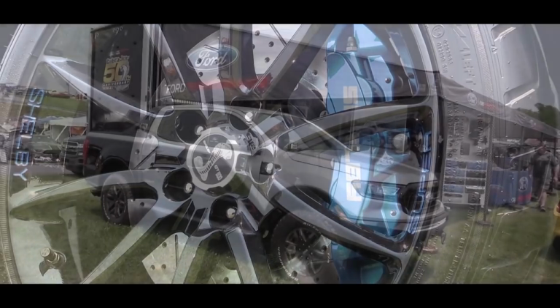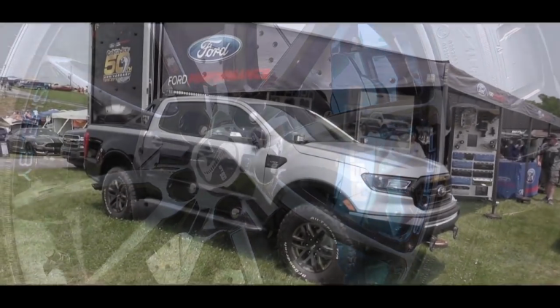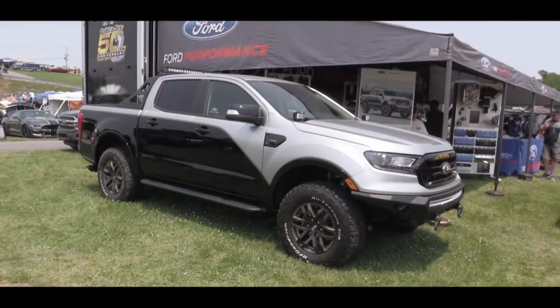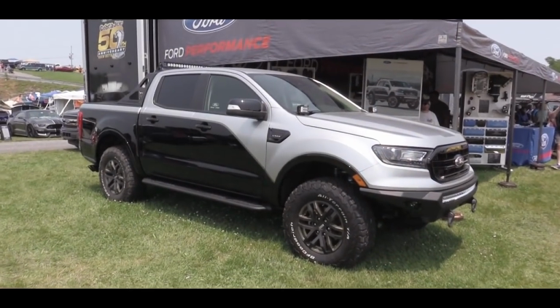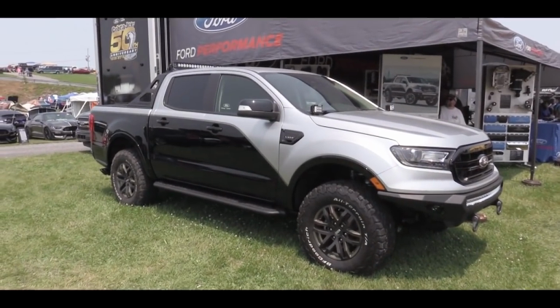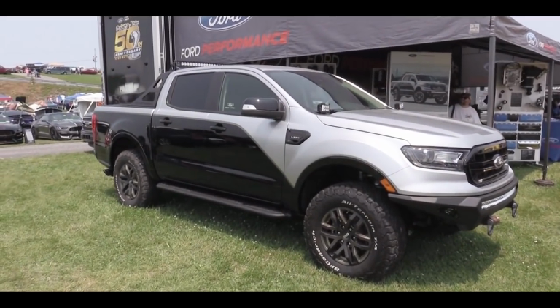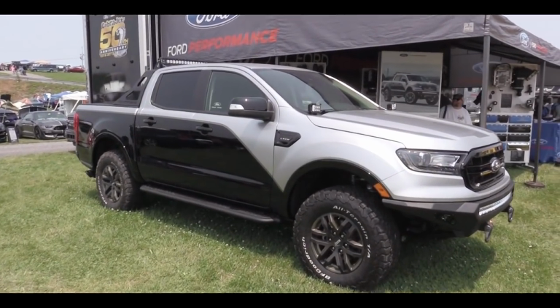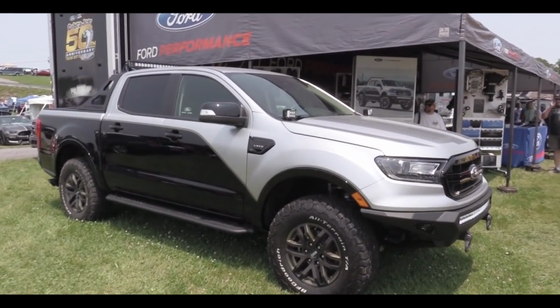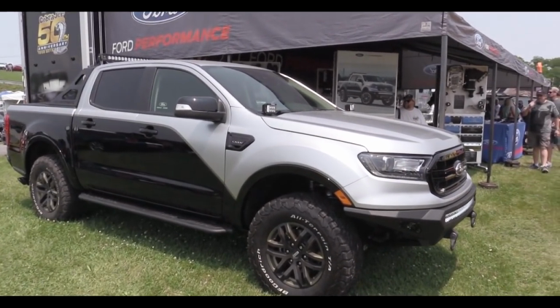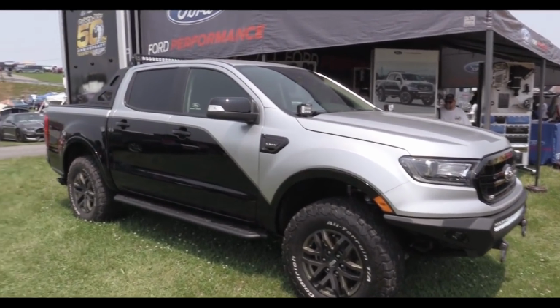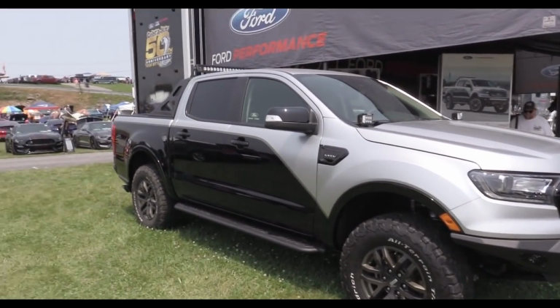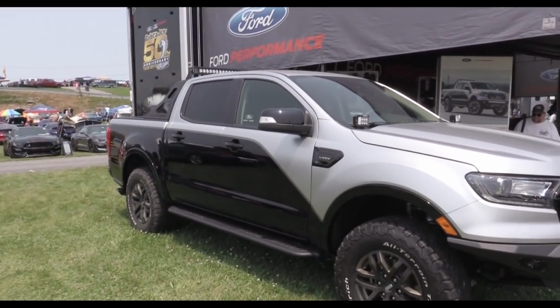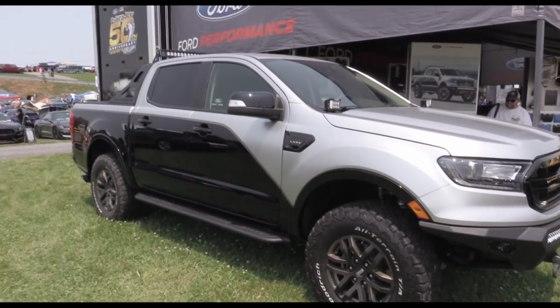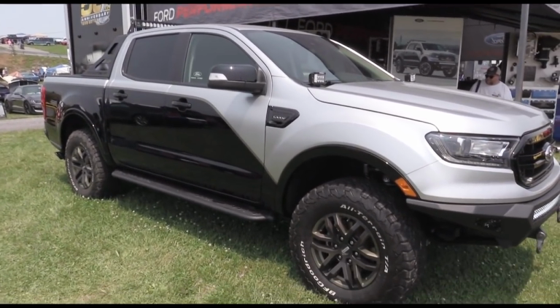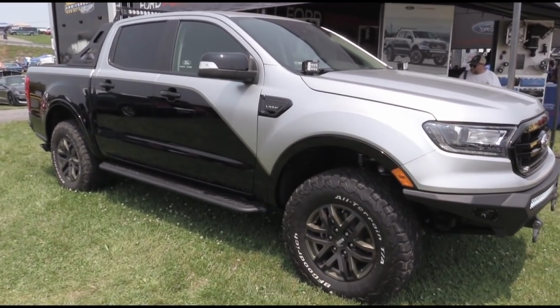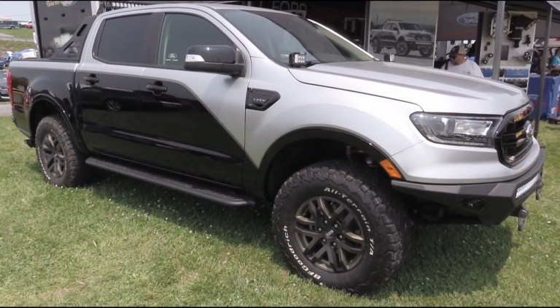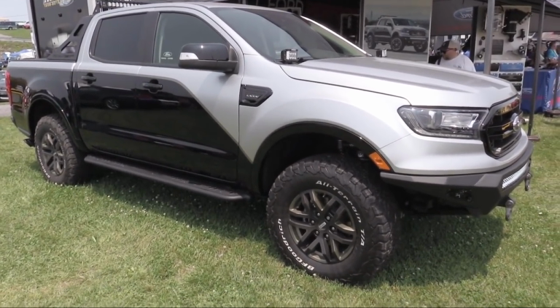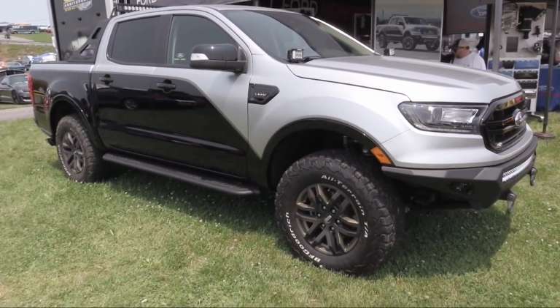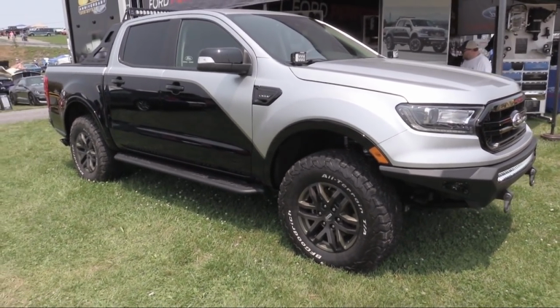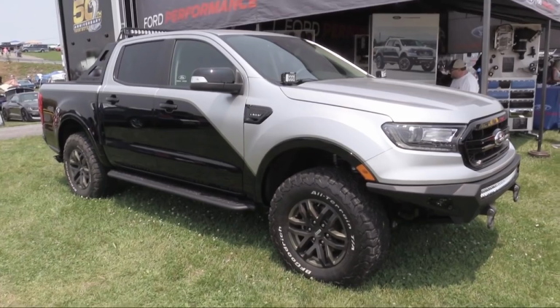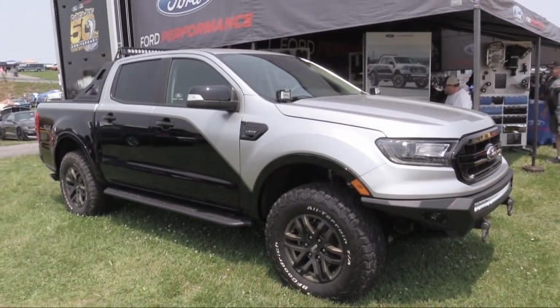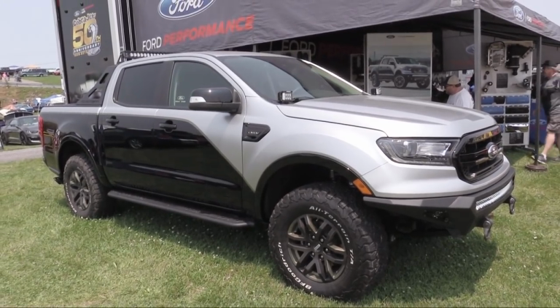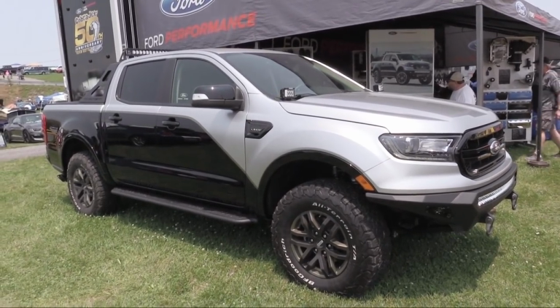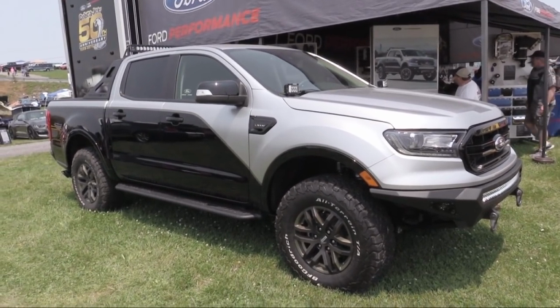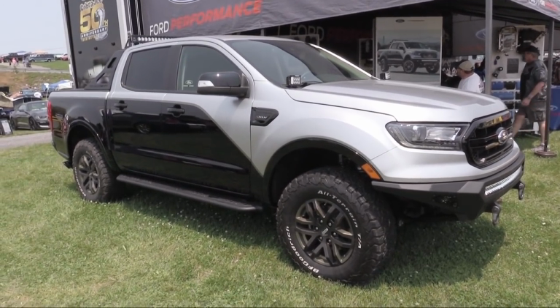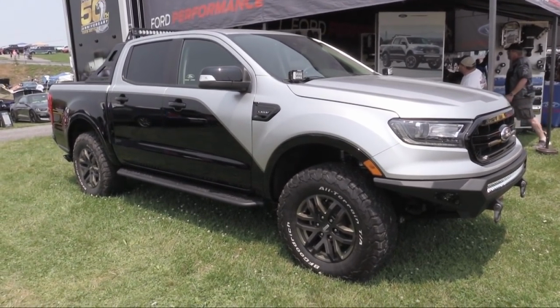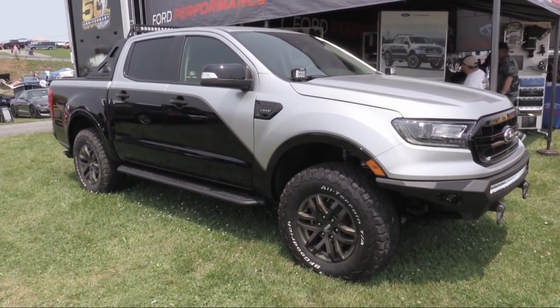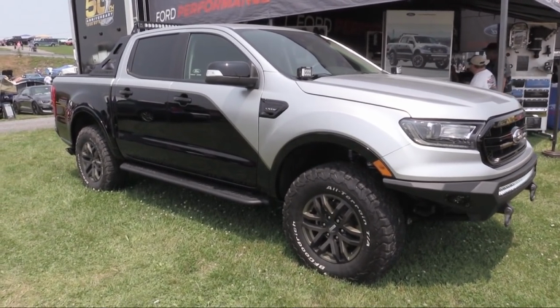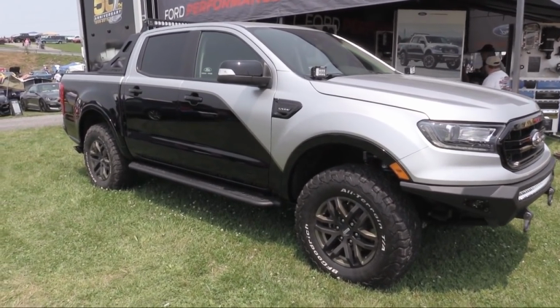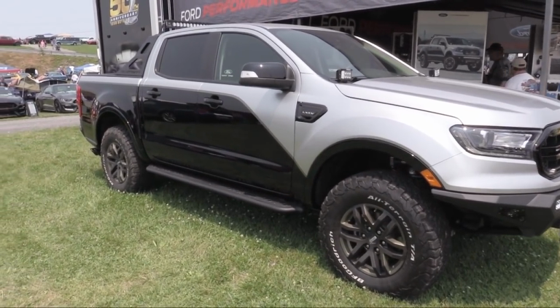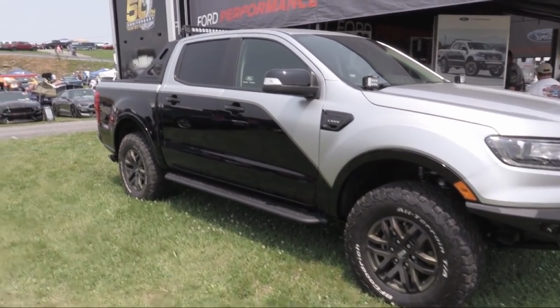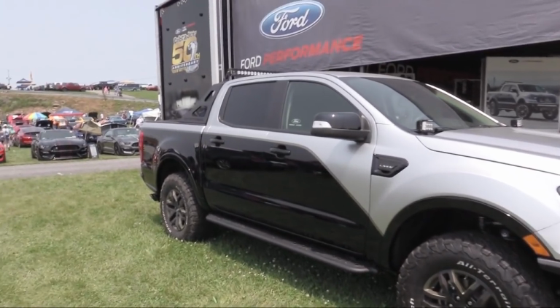So I know this is mostly a Mustang show, but they actually do have all kinds of Fords, including this absolutely insane looking Ranger here.